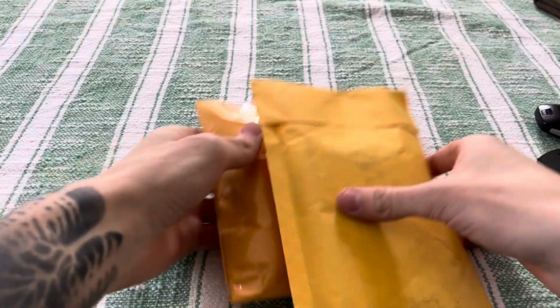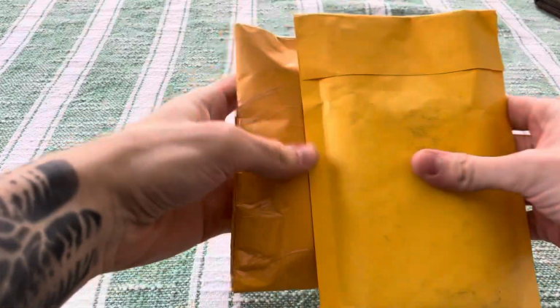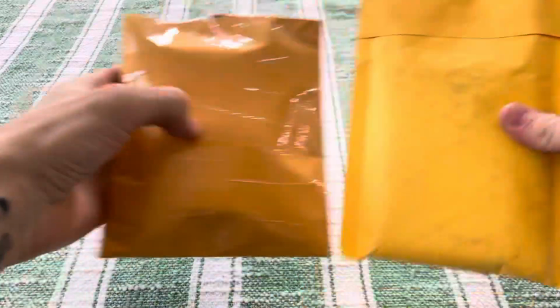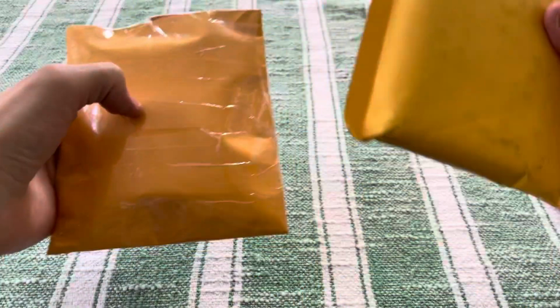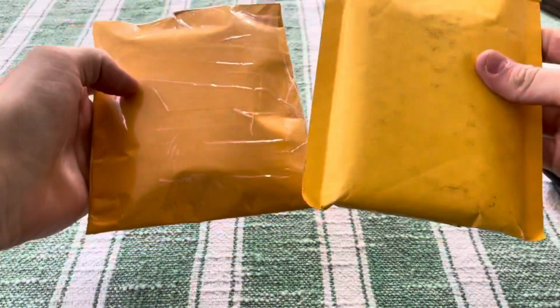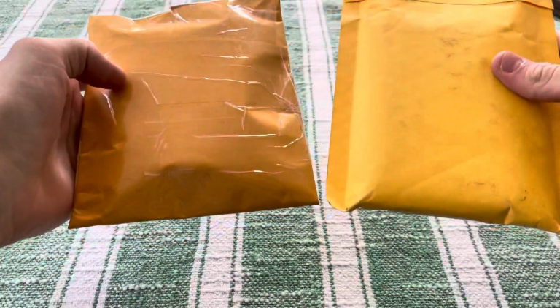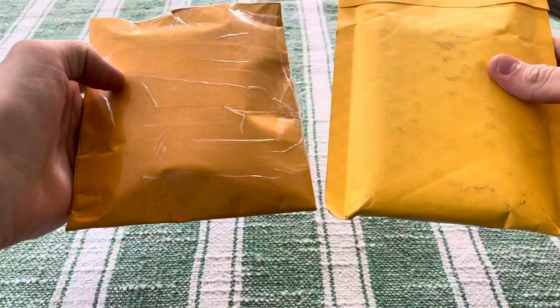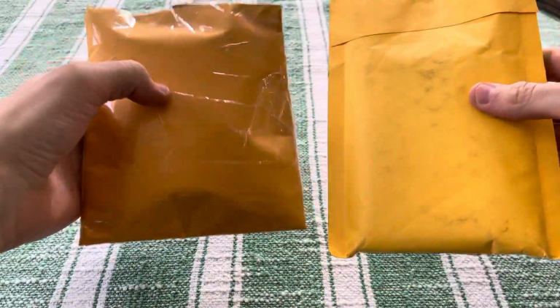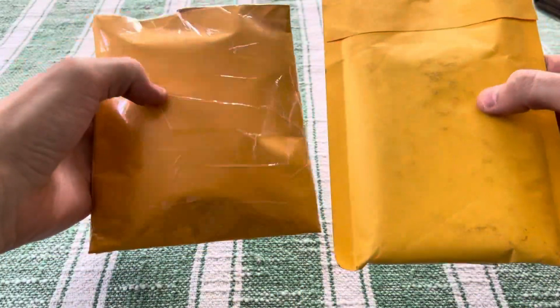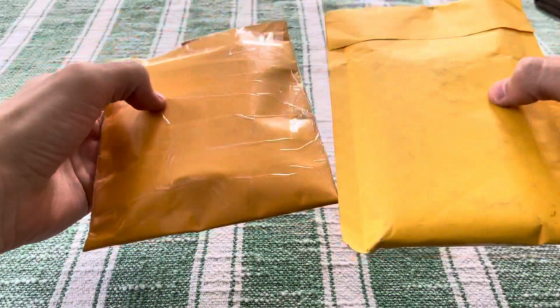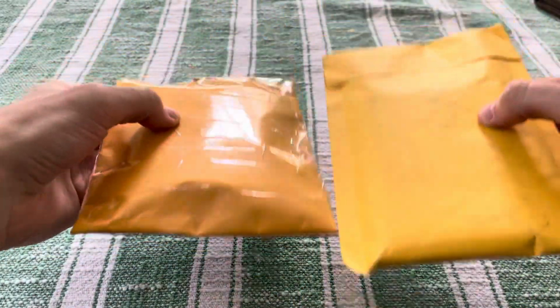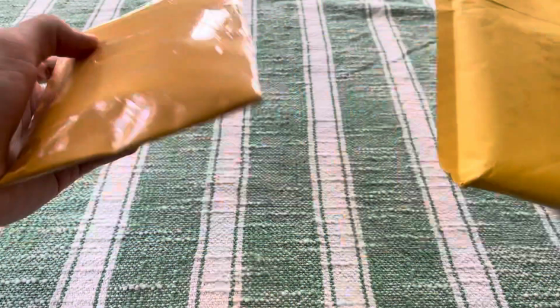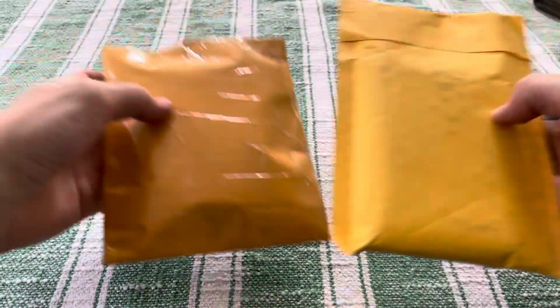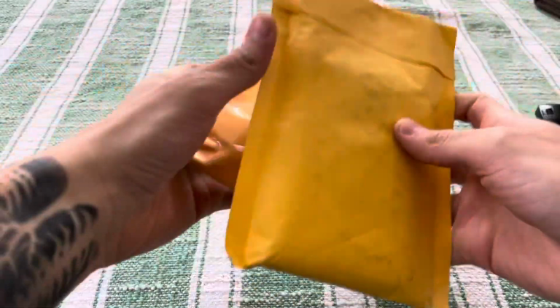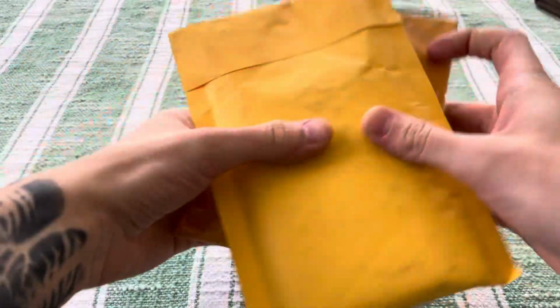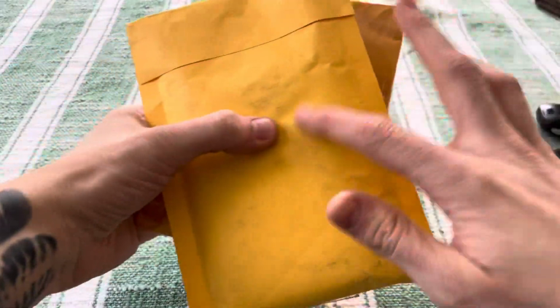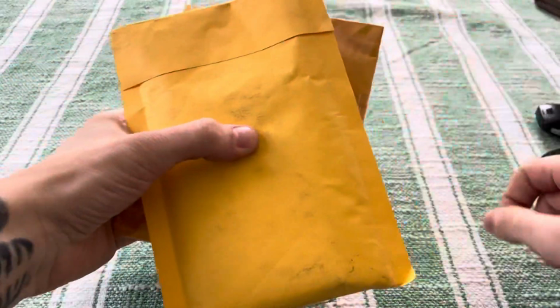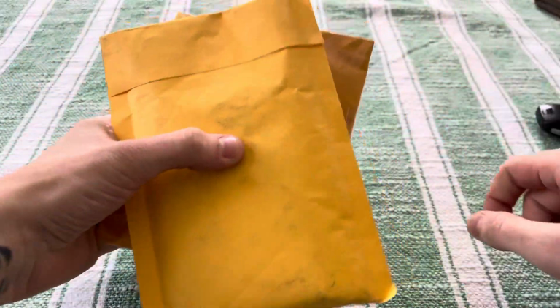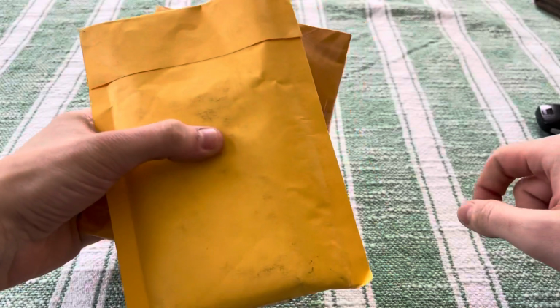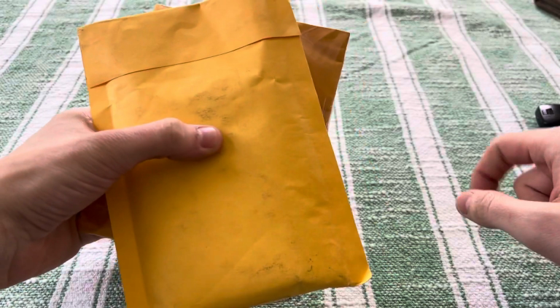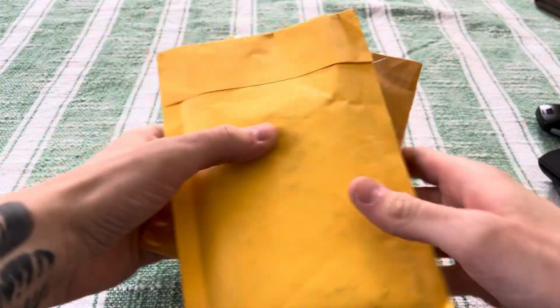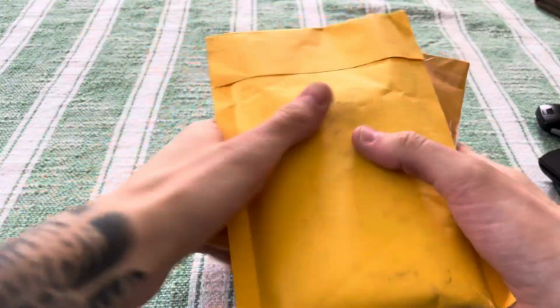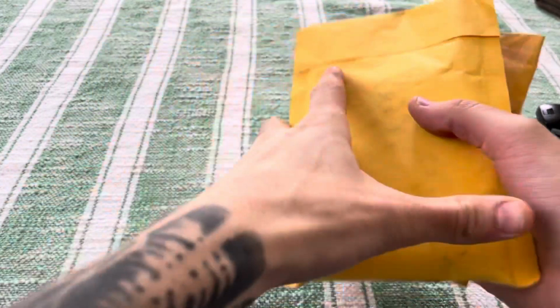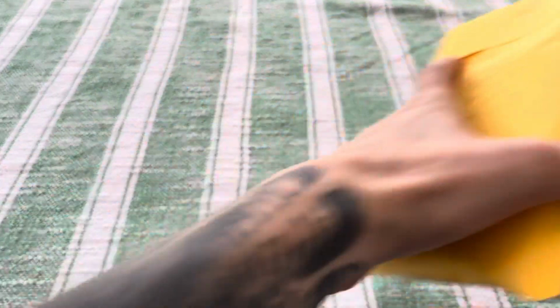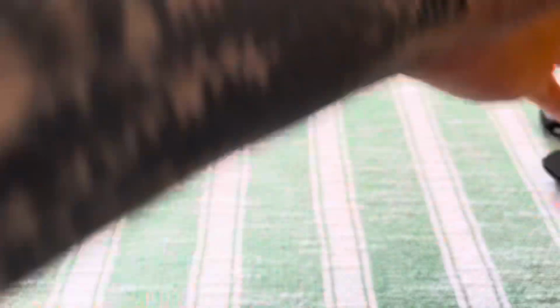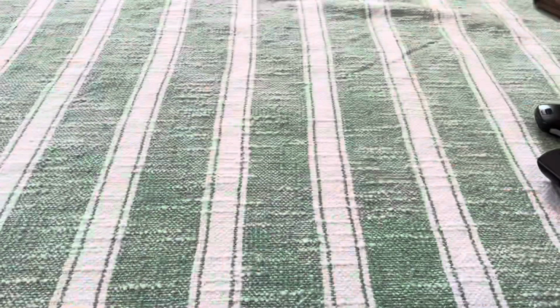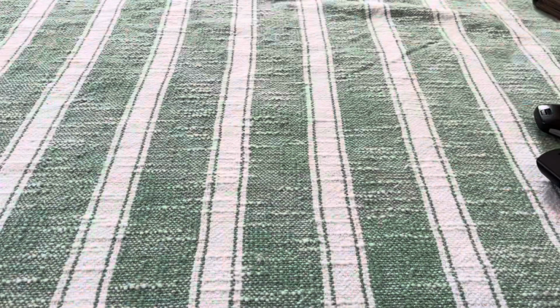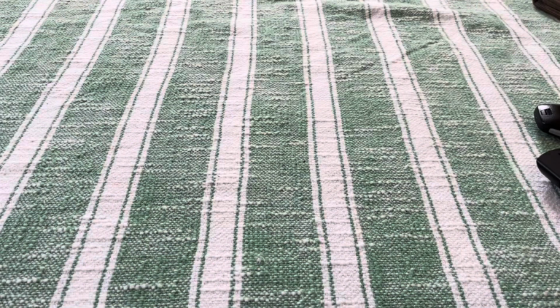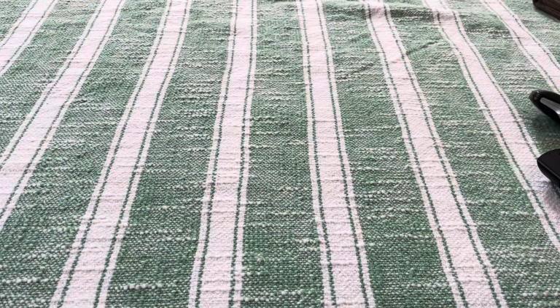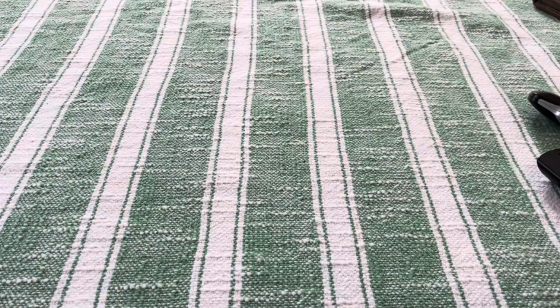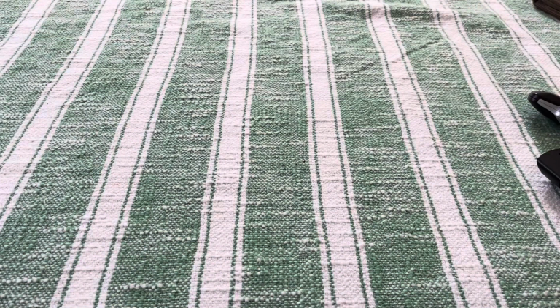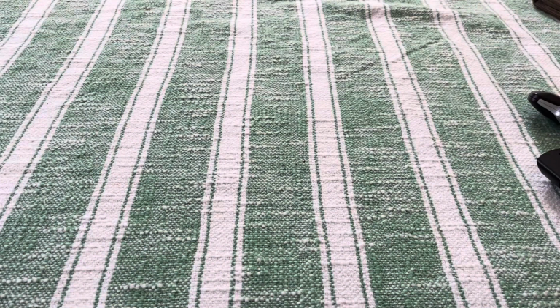What's up guys, second real video. I'm not going to flip these around because I don't want the addresses being exposed to everybody, but we got two mail days here.